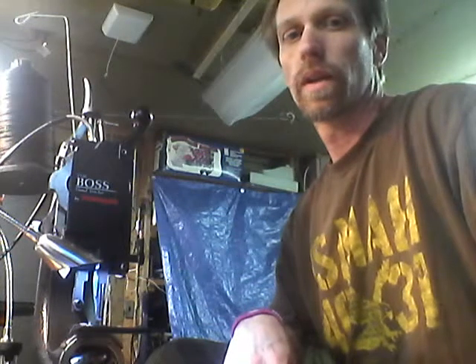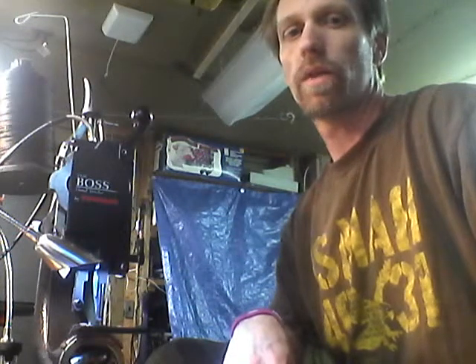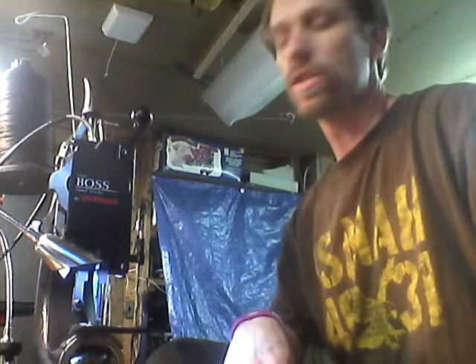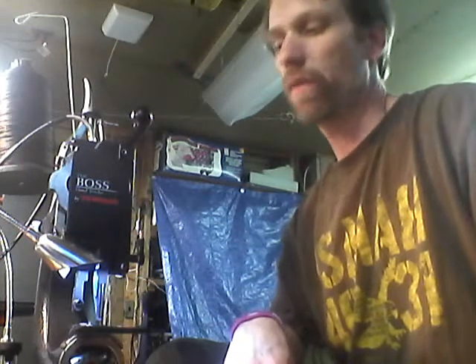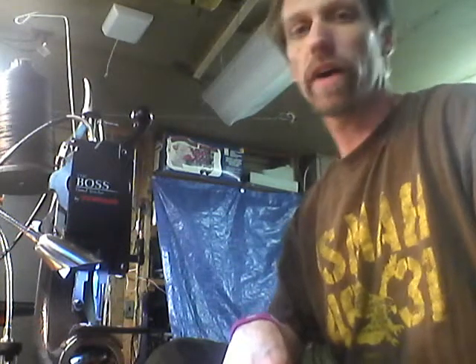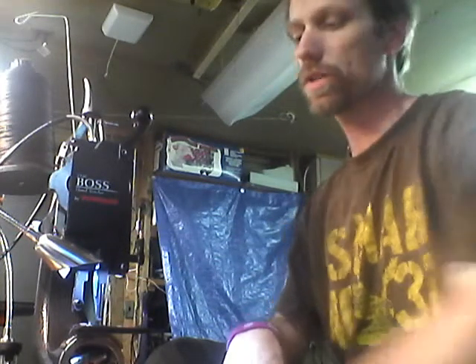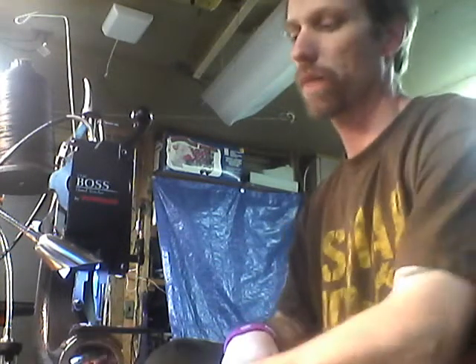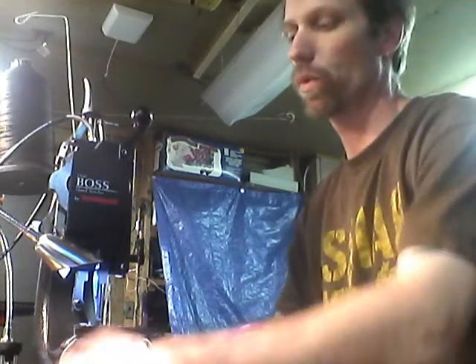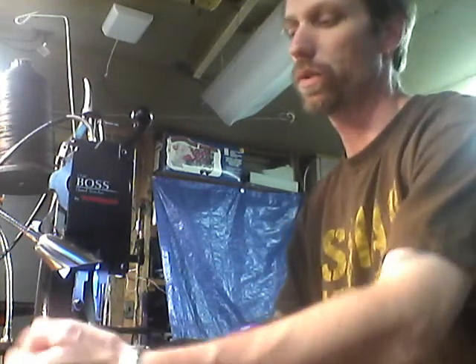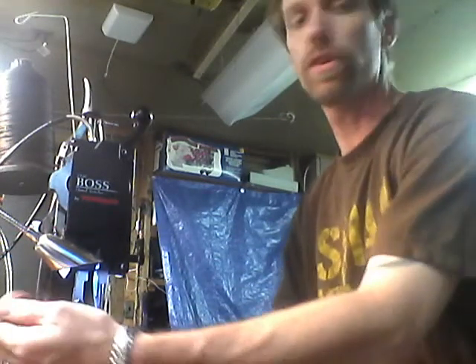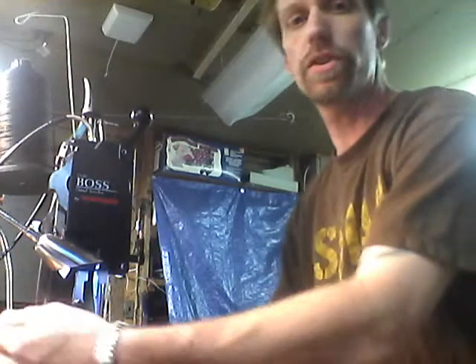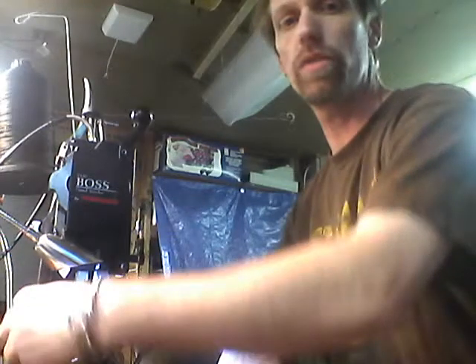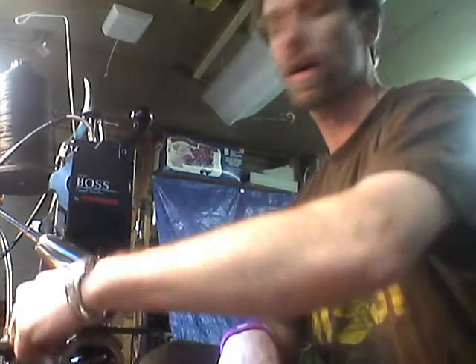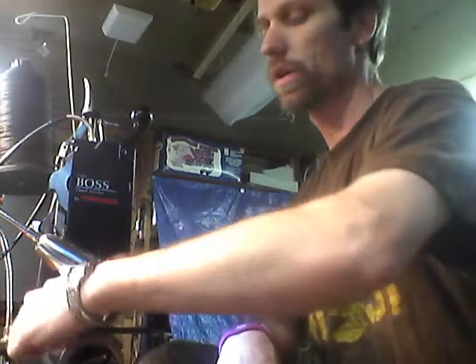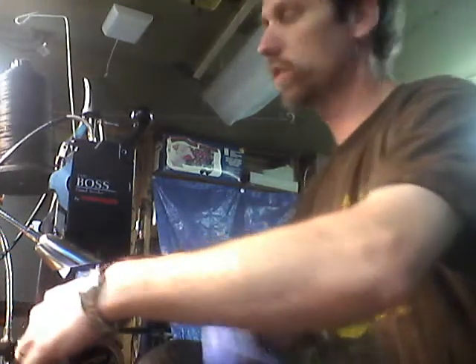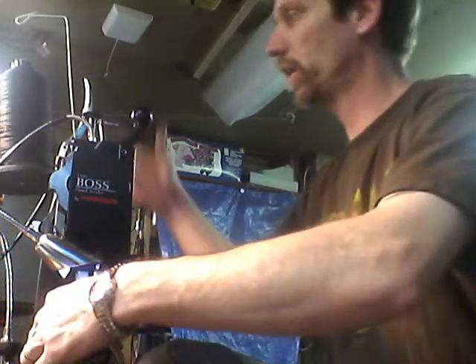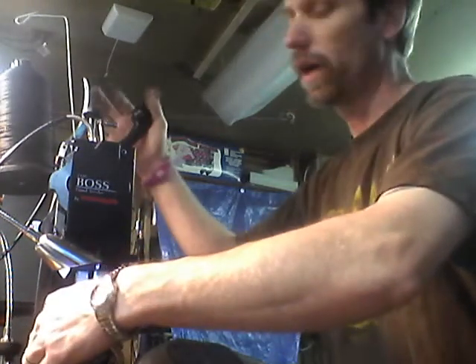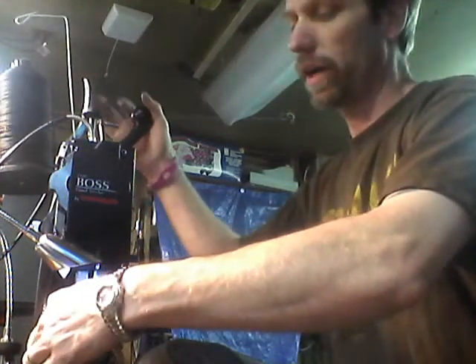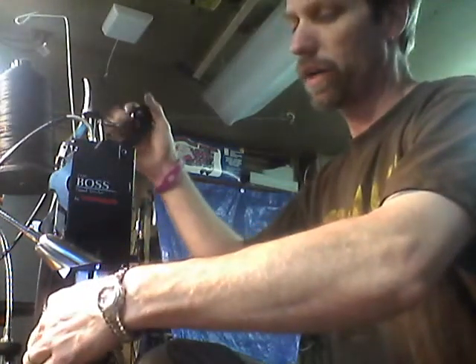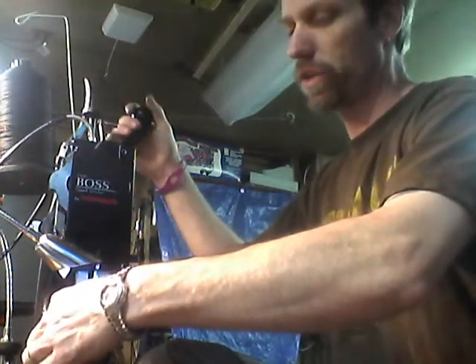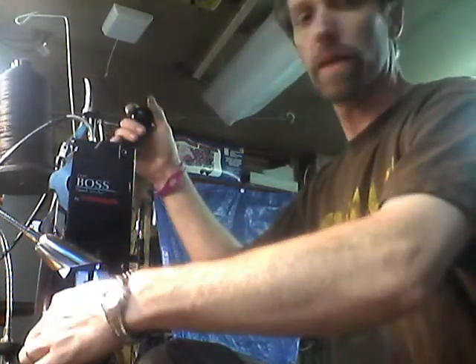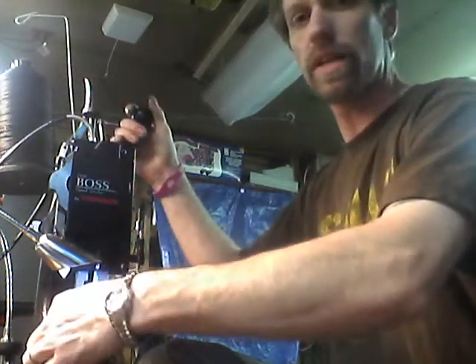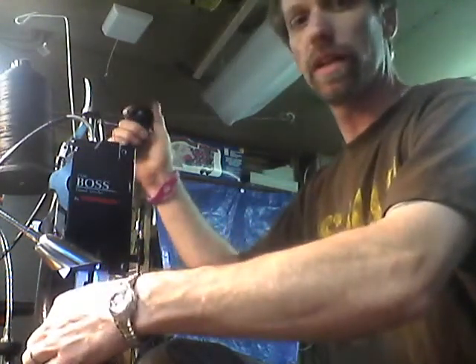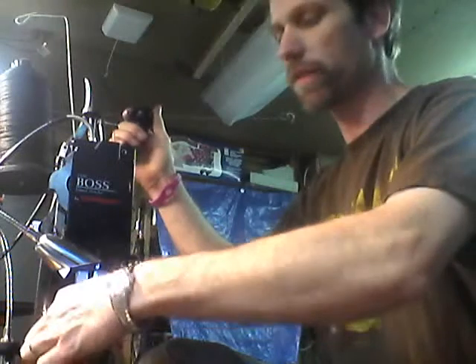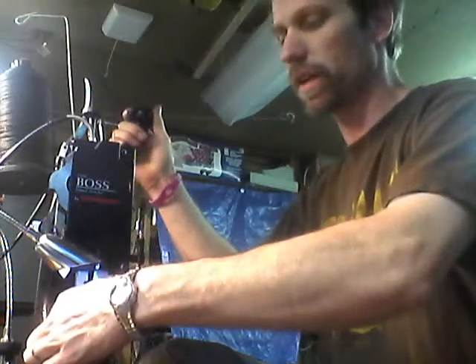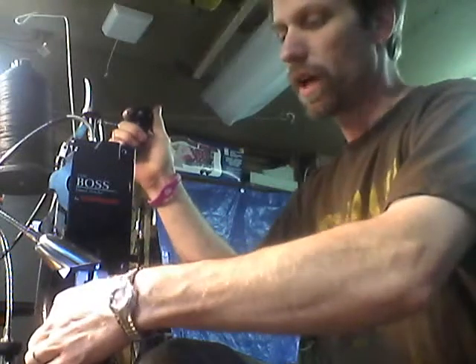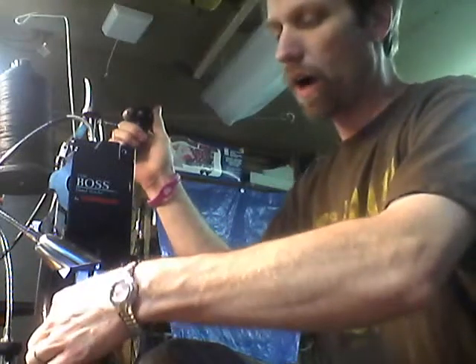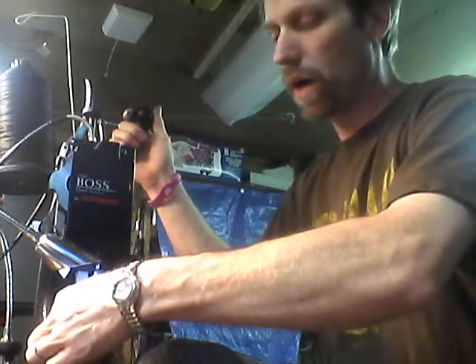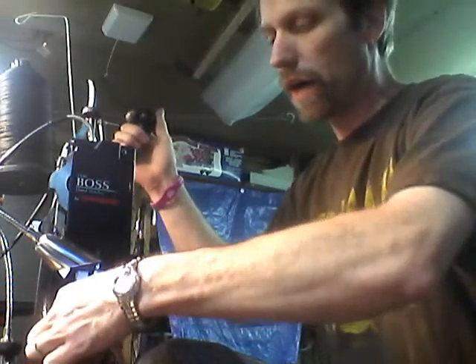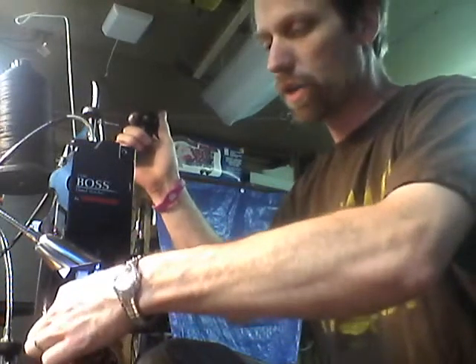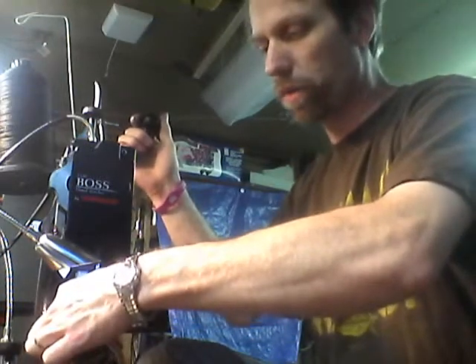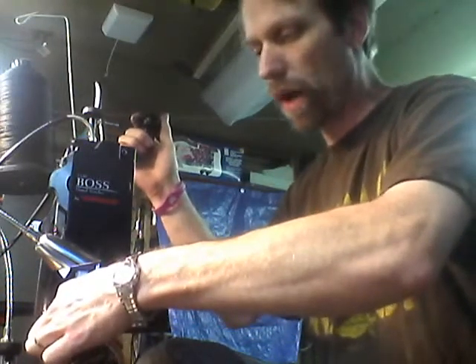Hello, this is Jay with American Holster Company. I'm going to introduce you to my new sewing machine here, and I just wanted you to be able to see the difference in how I can sew different products.